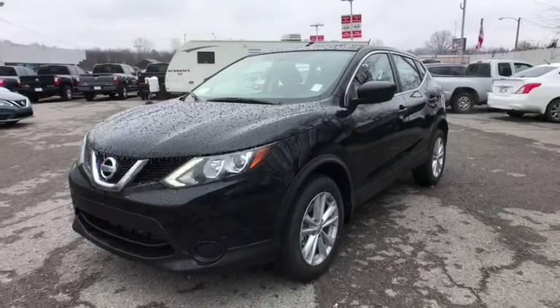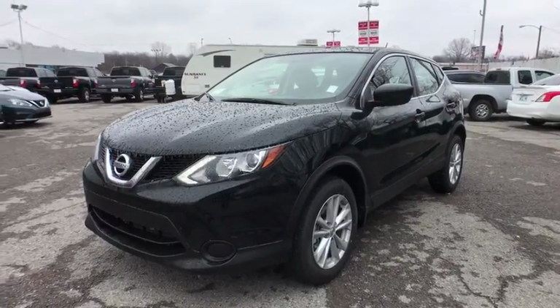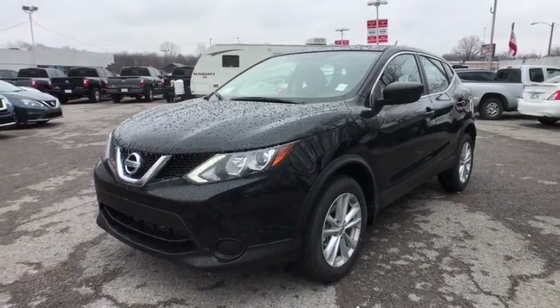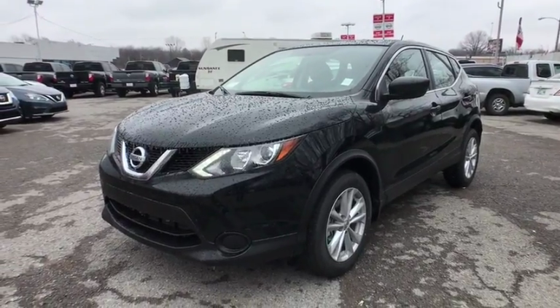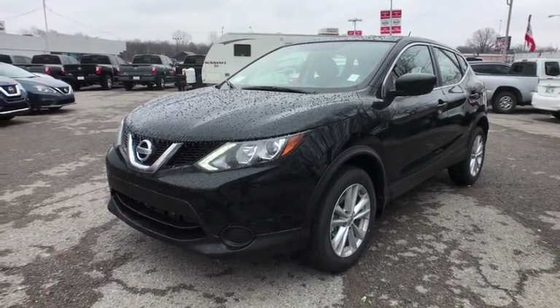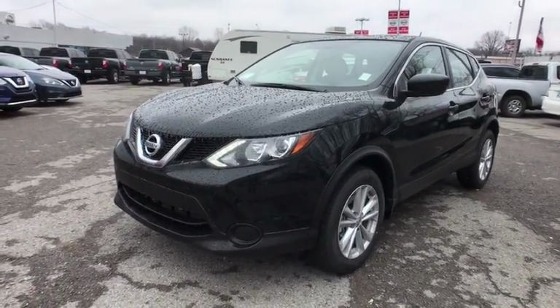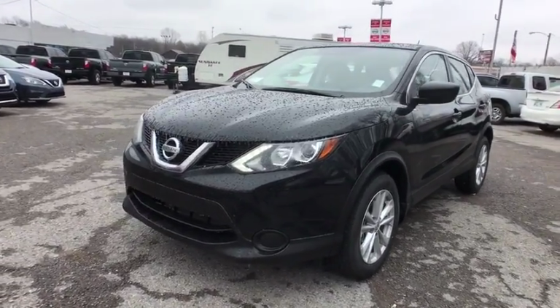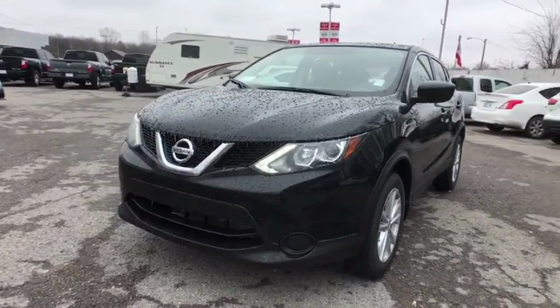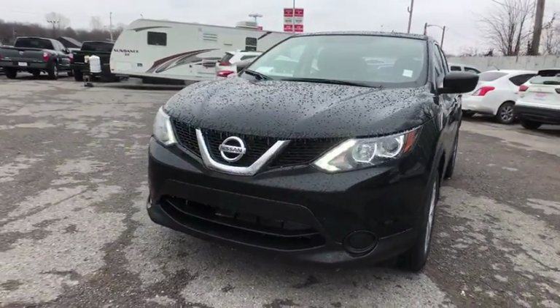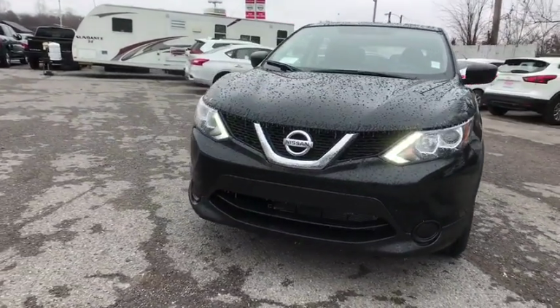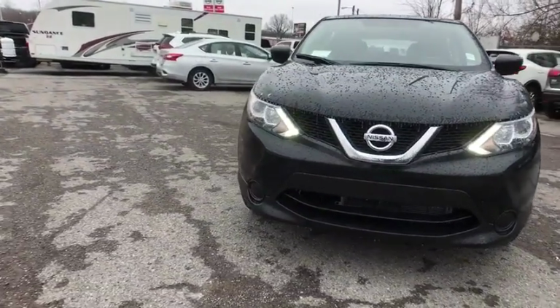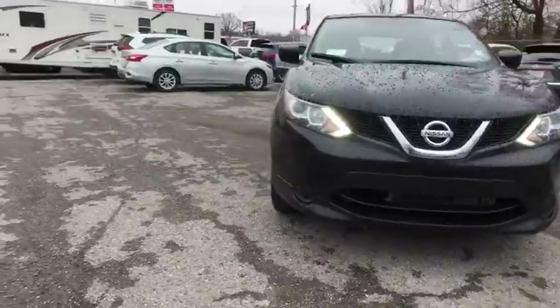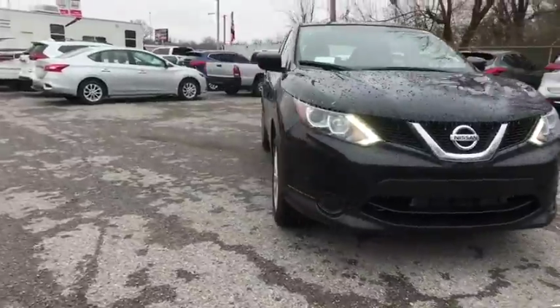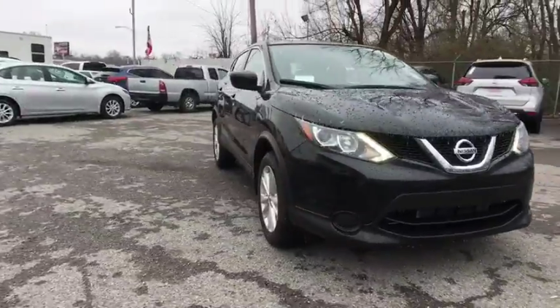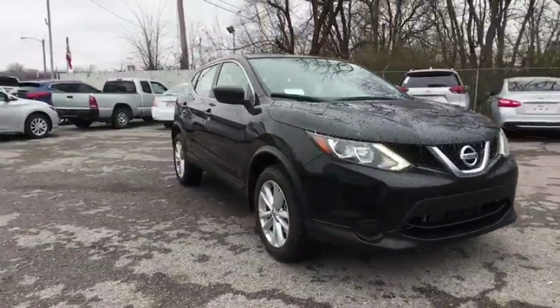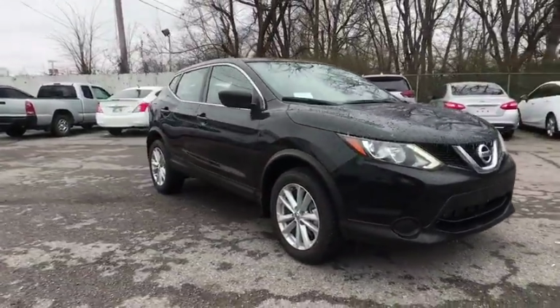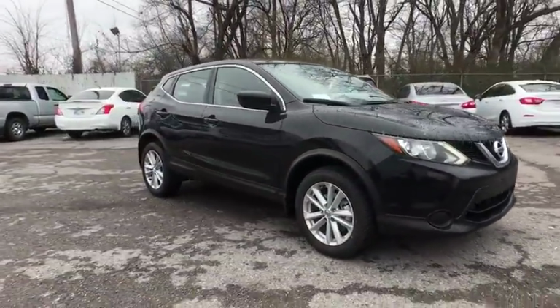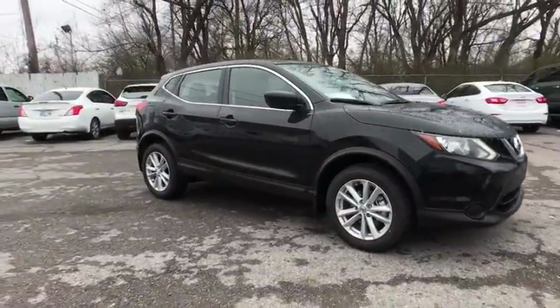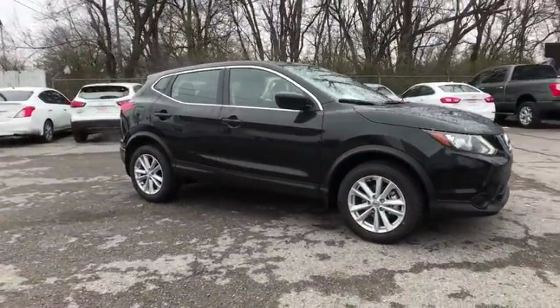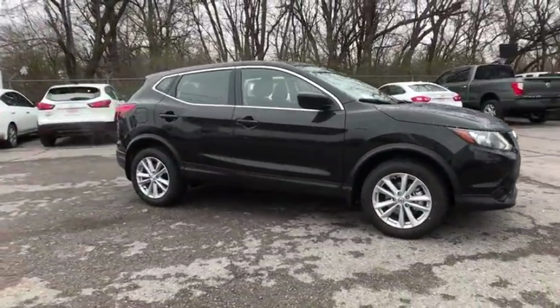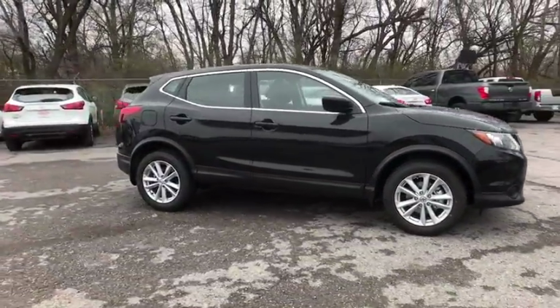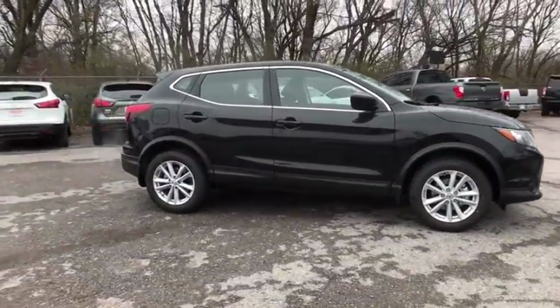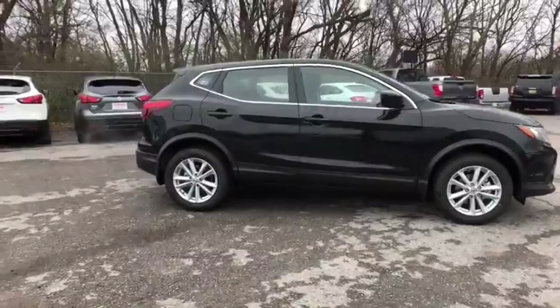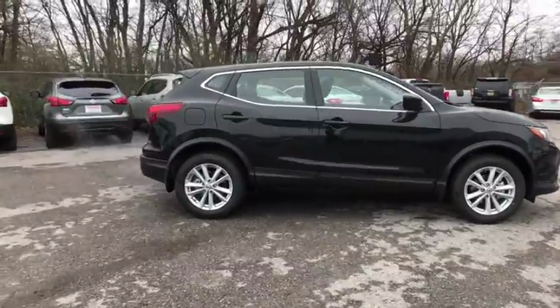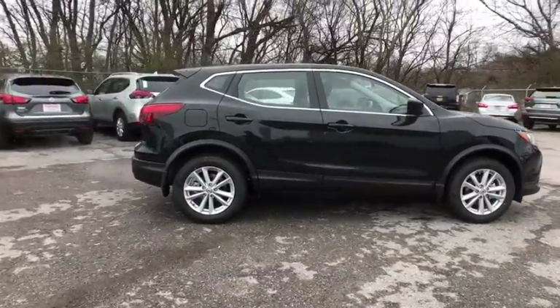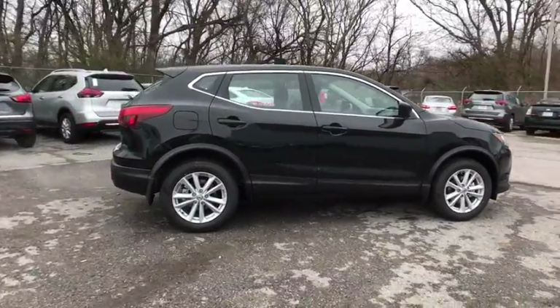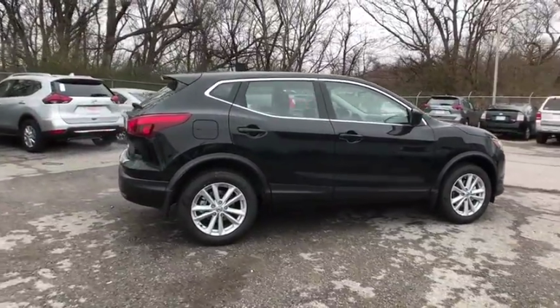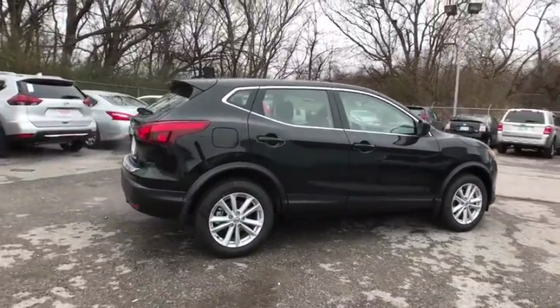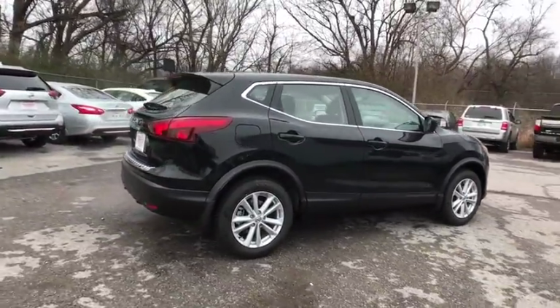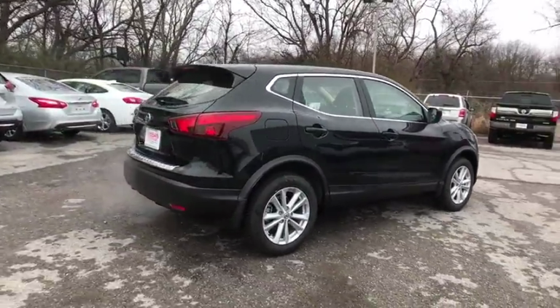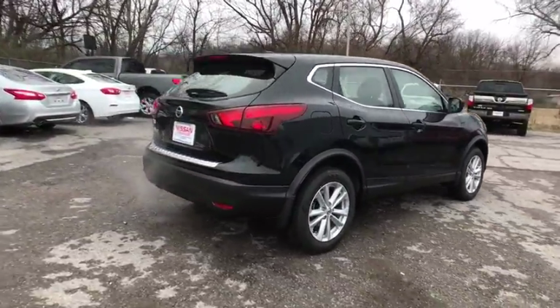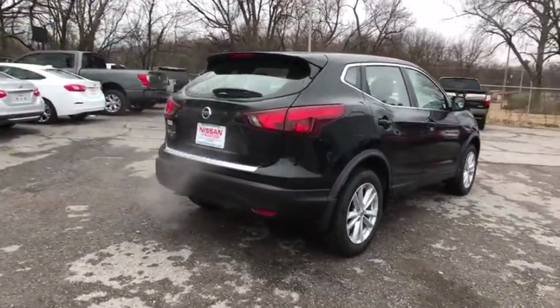The 2018 Nissan Rogue Sport. The Nissan Rogue Sport is a subcompact SUV that provides all the functionality — a smooth ride, lots of cargo room, and a roomy backseat — making it a recipe for a pleasant traveling experience.